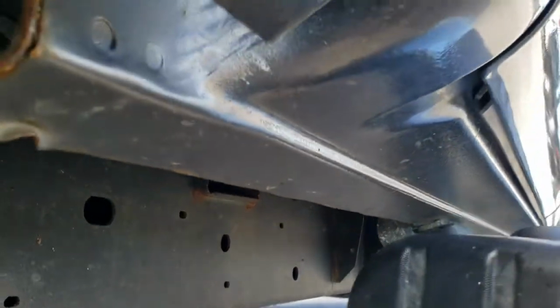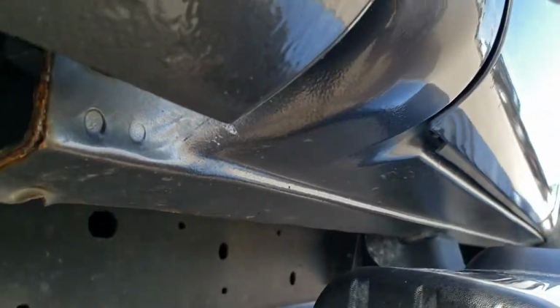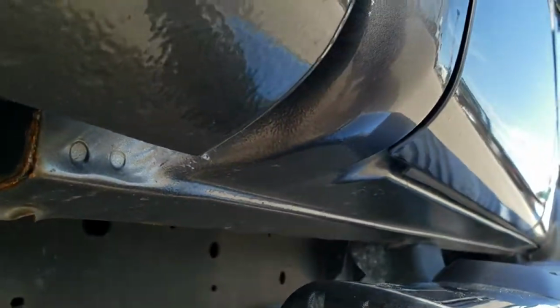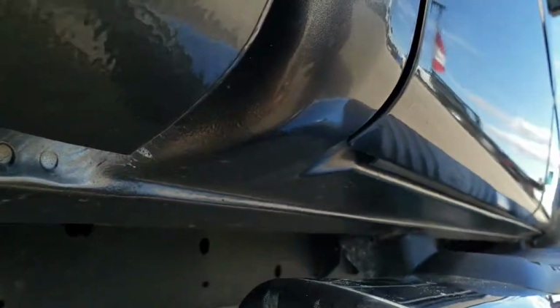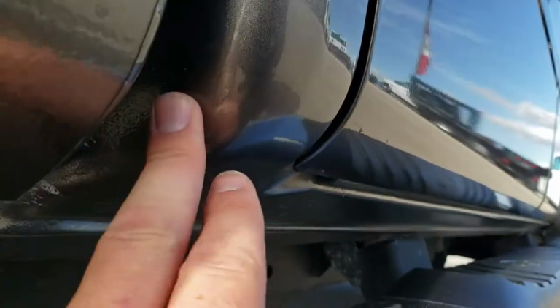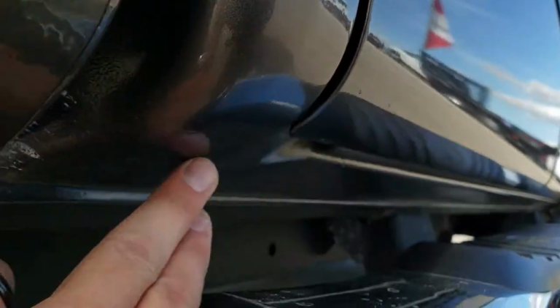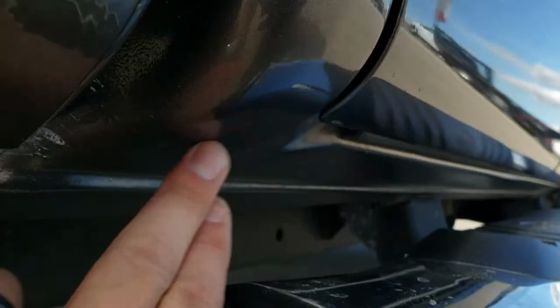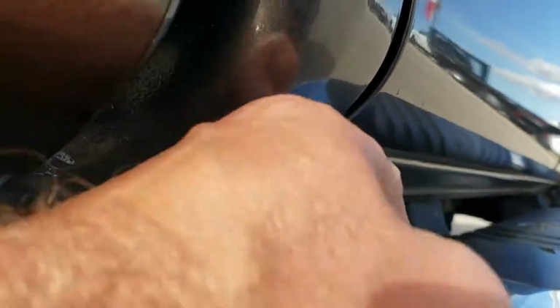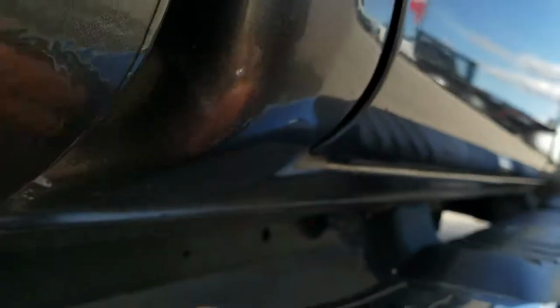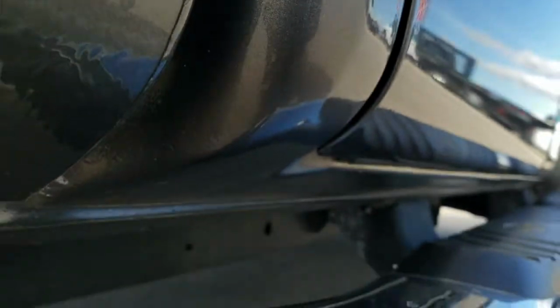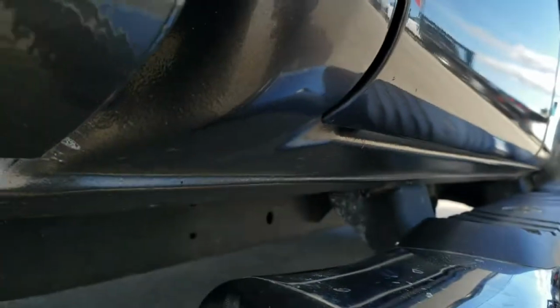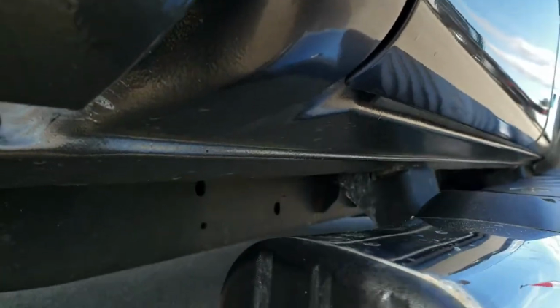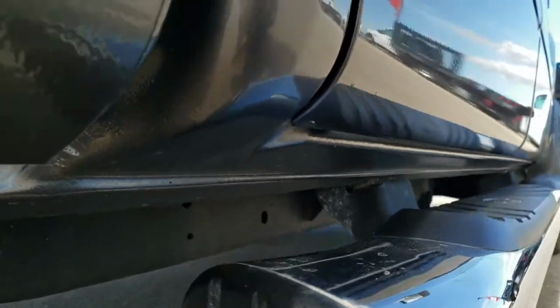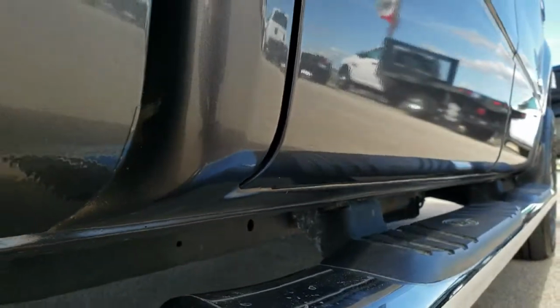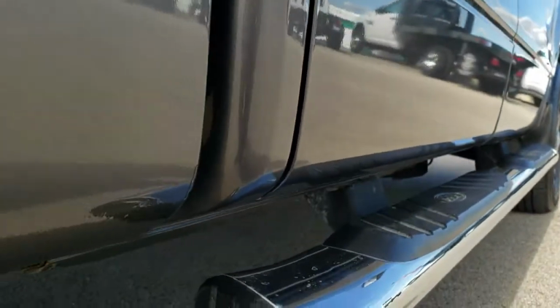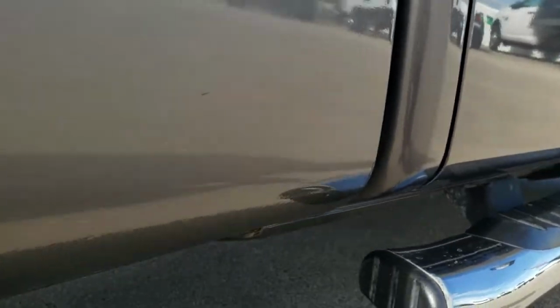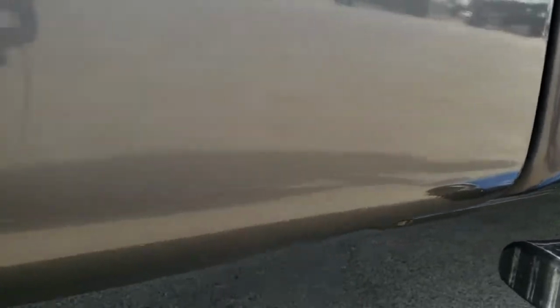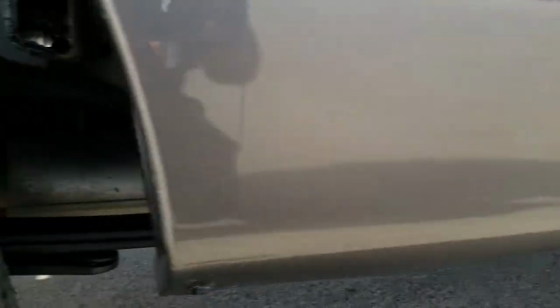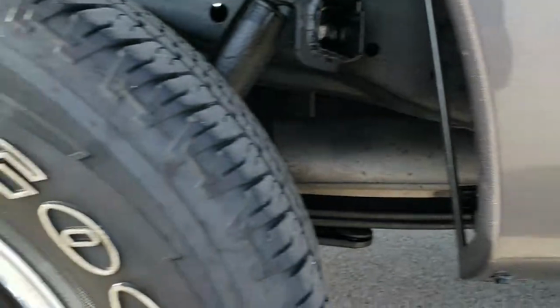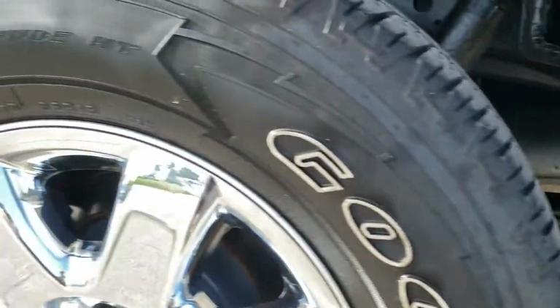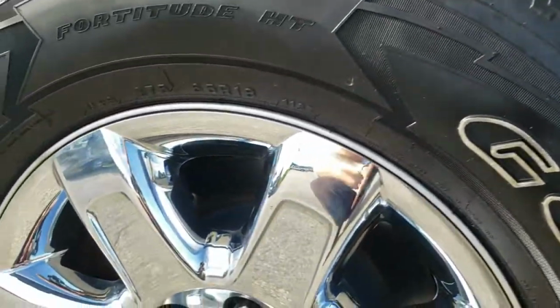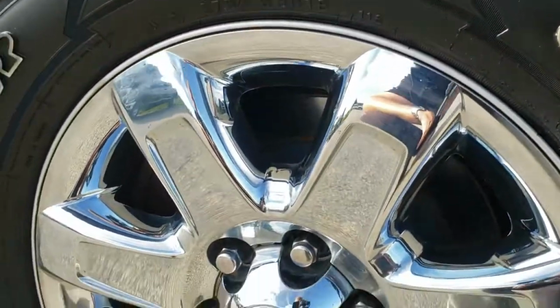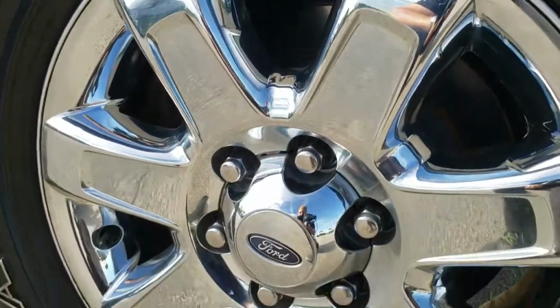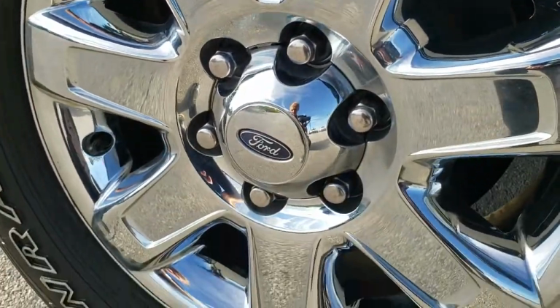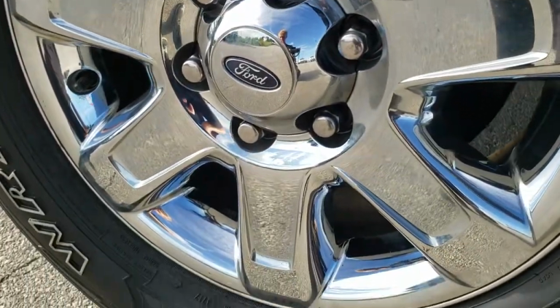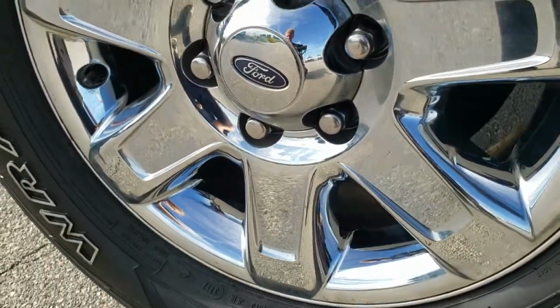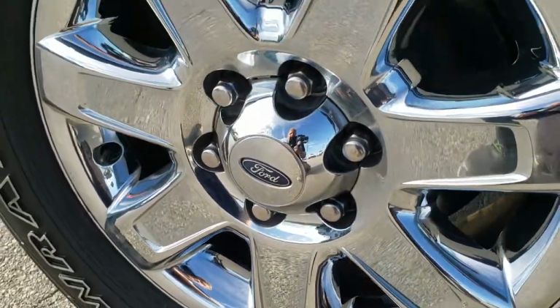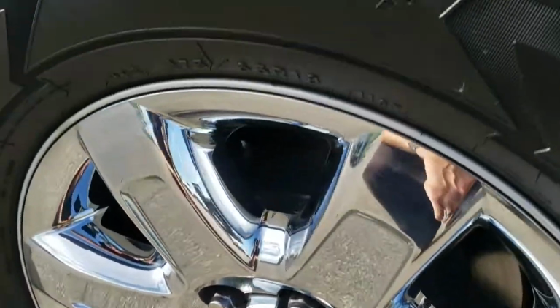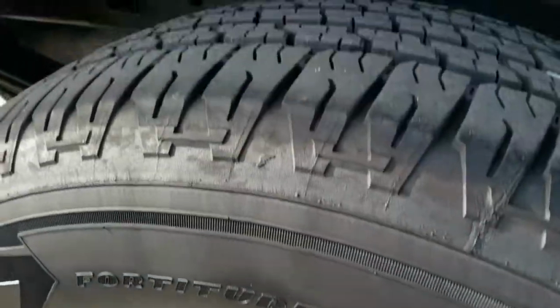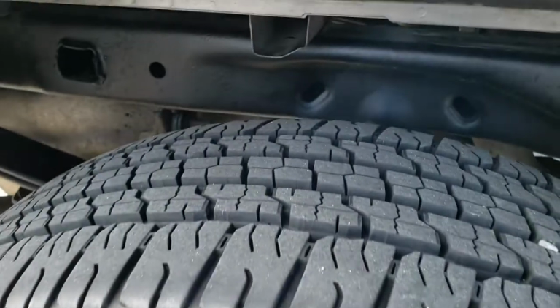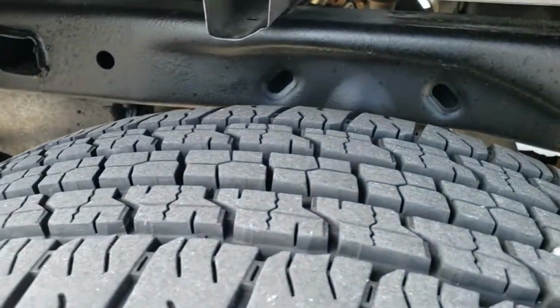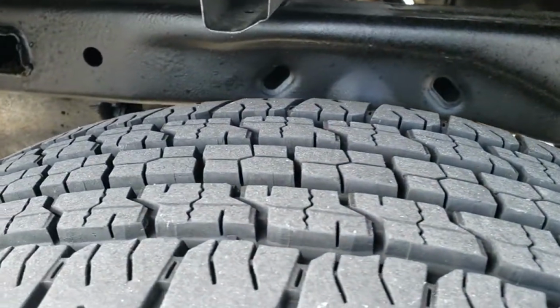You always want to check out the lower rockers on these Fords — they tend to rust right here. This one is in excellent shape. And for a truck with 94,000 miles on it, you would never think it by looking at it. I mean, it looks like it has 20,000 miles on it.